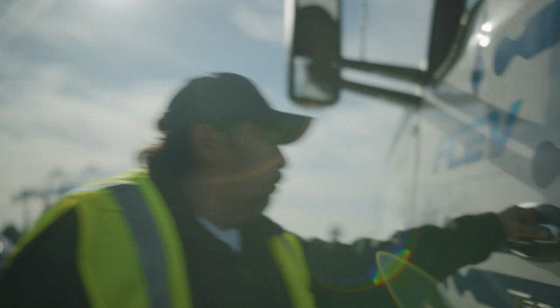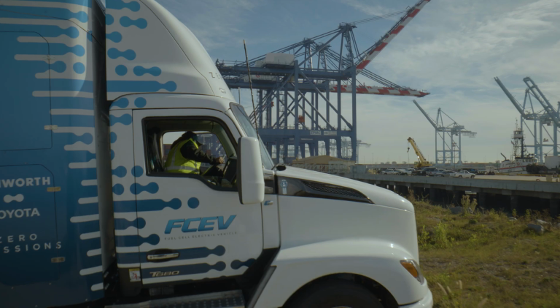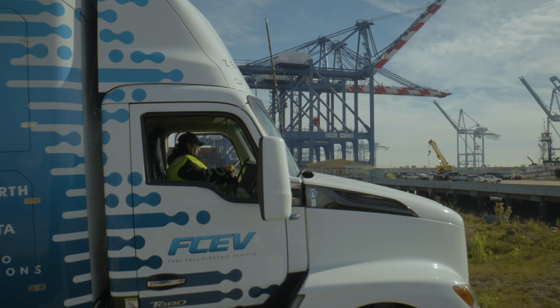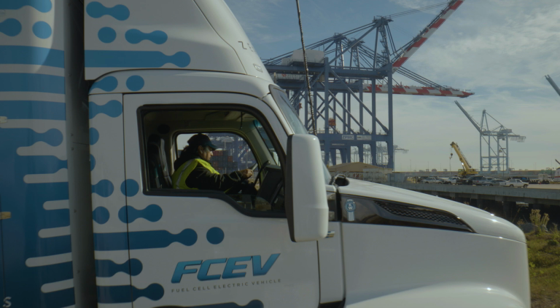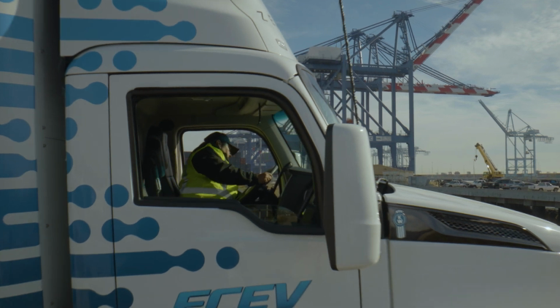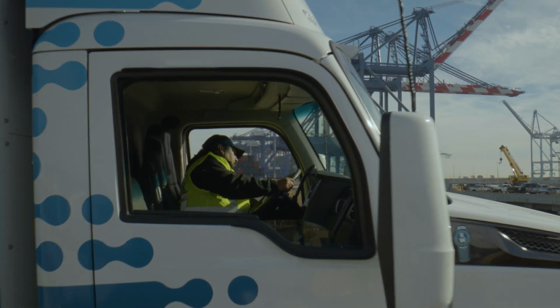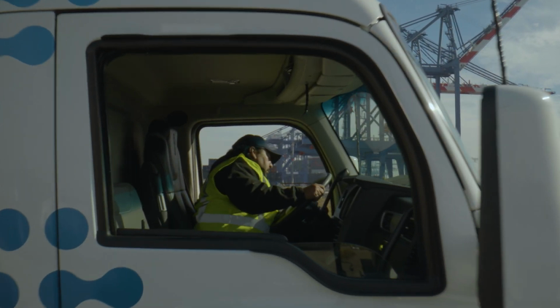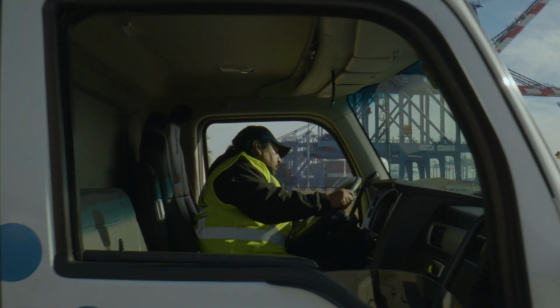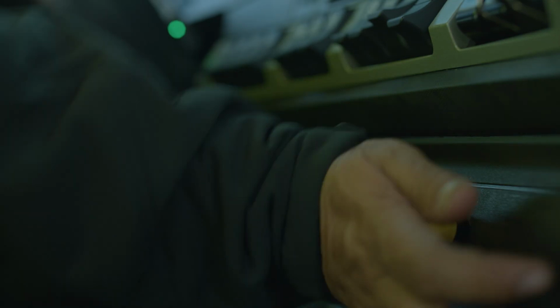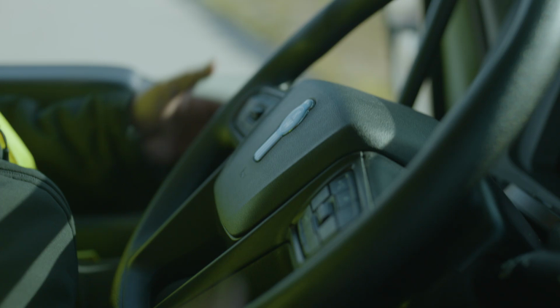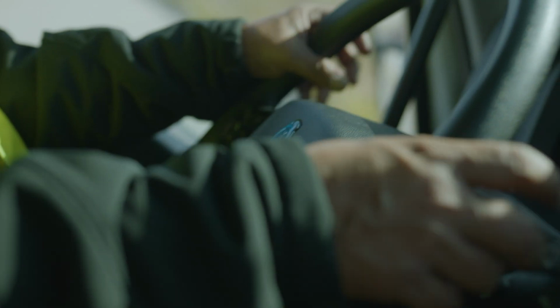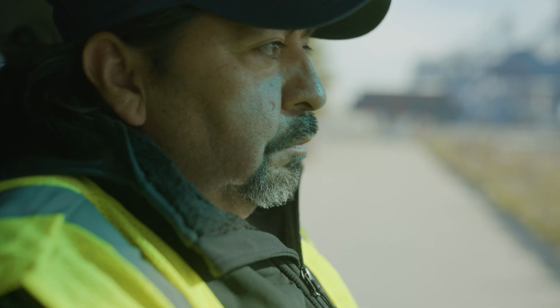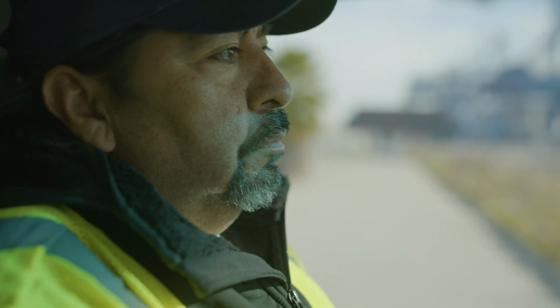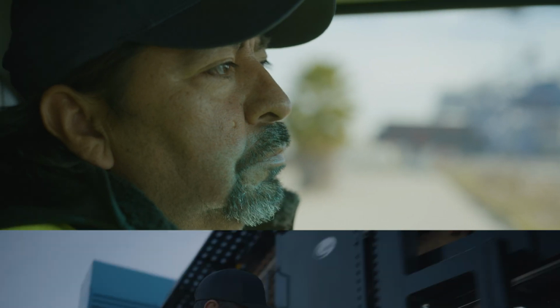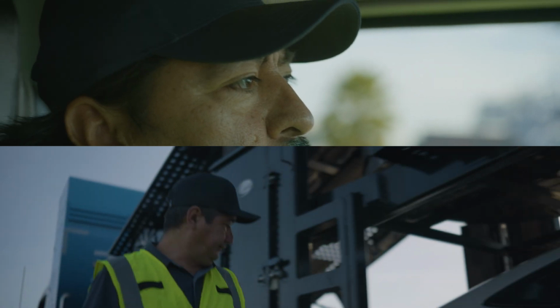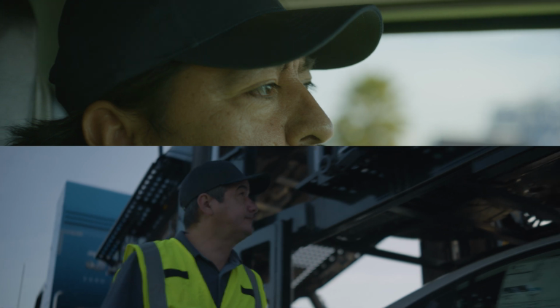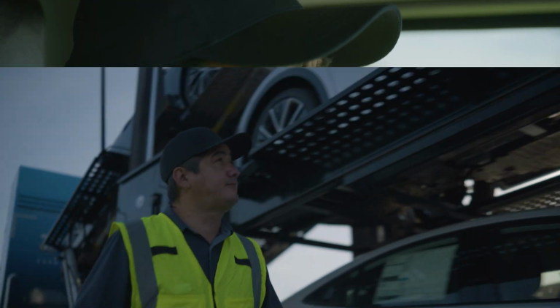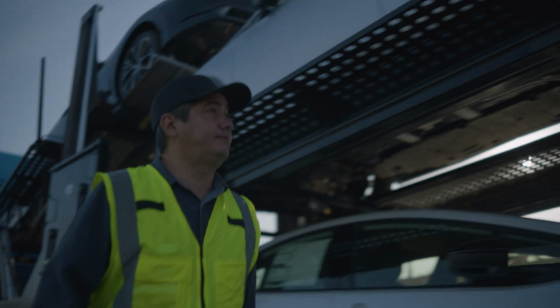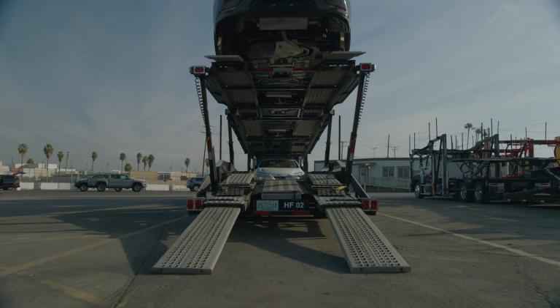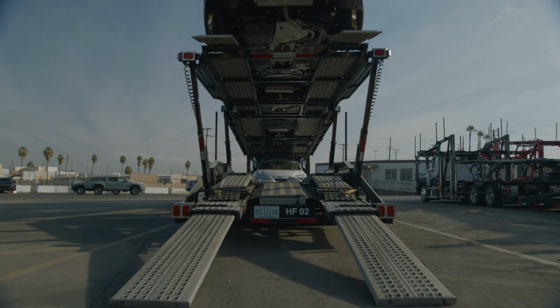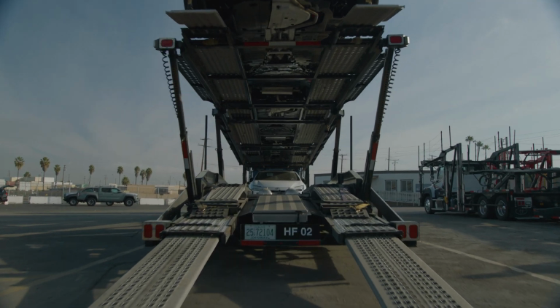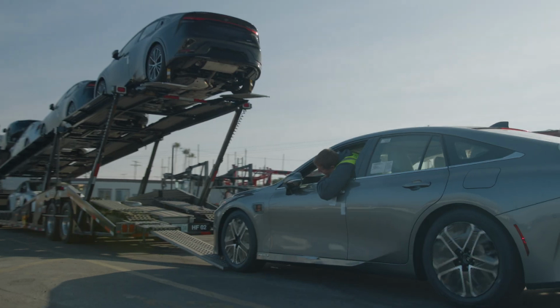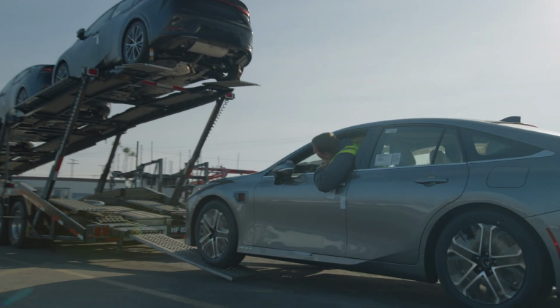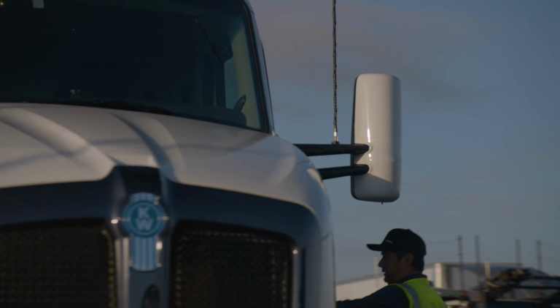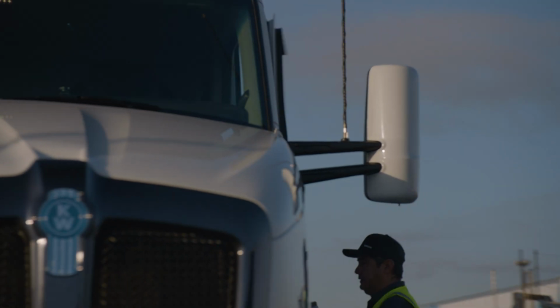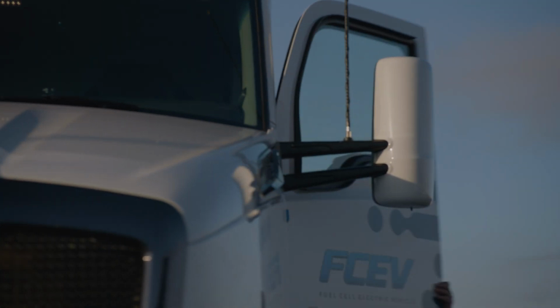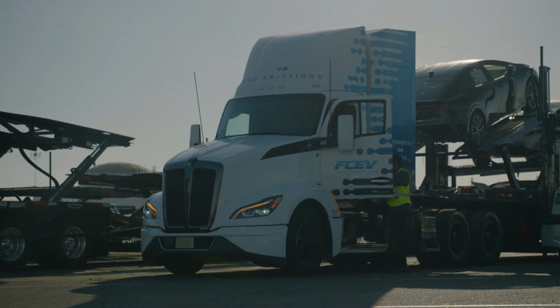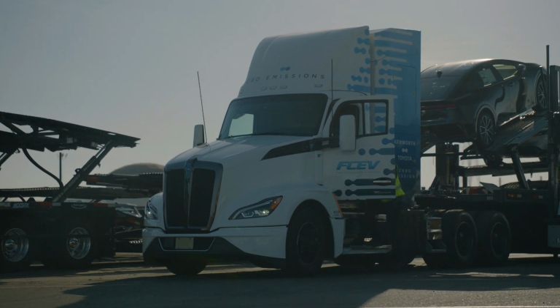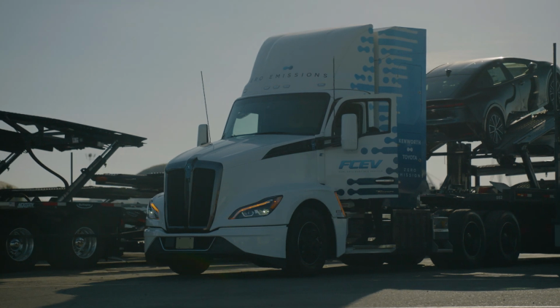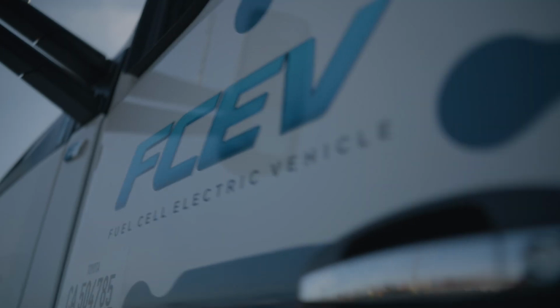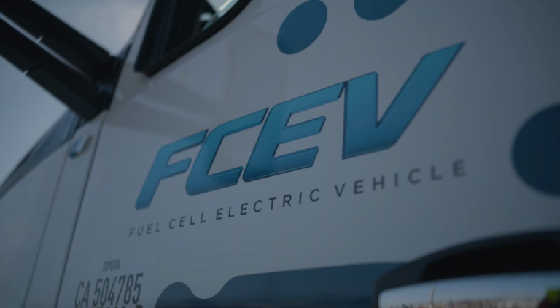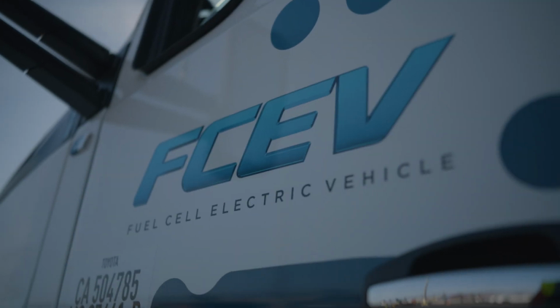When the day gets going, you need a truck you can rely on — a truck that gets the job done day in, day out, no matter how unique the load, where you're heading, or what the job demands.